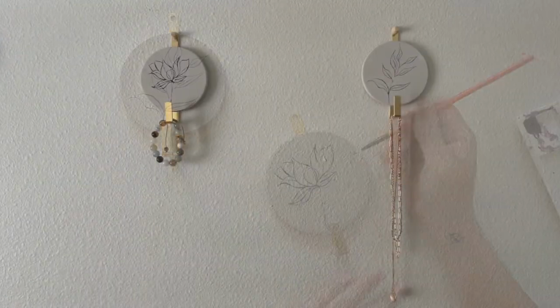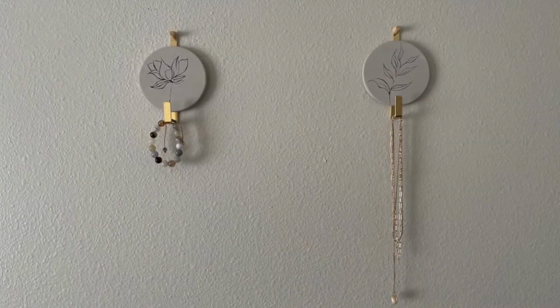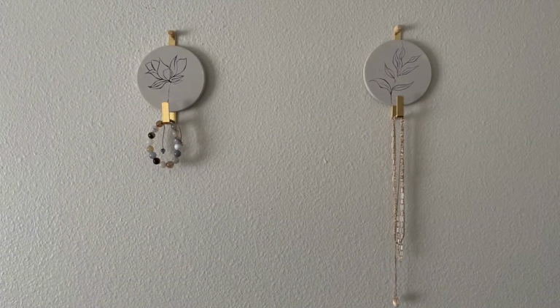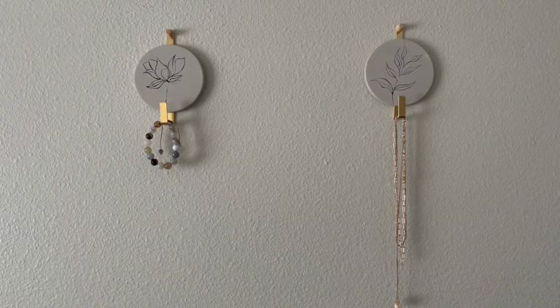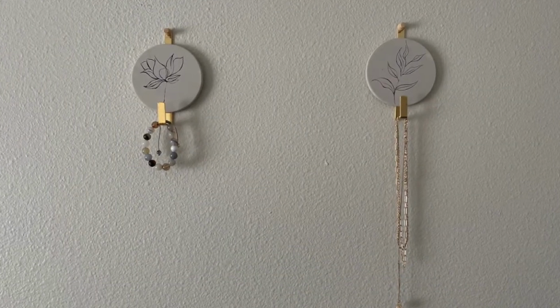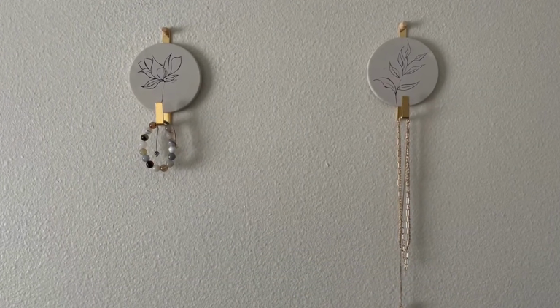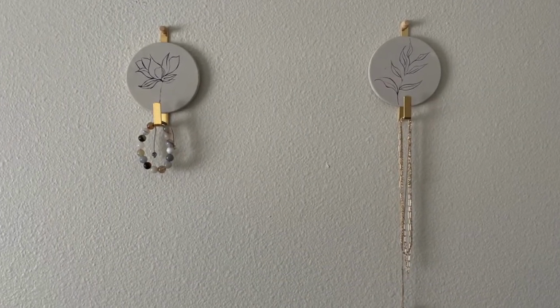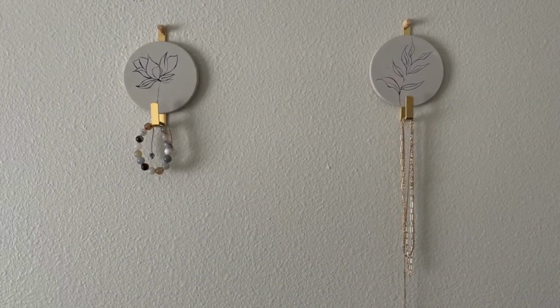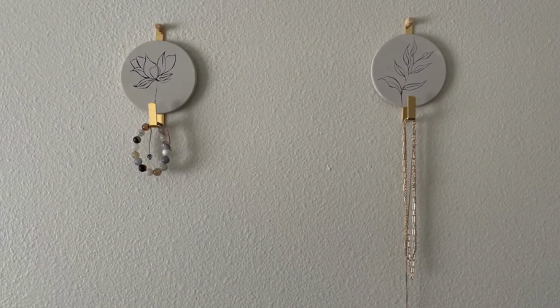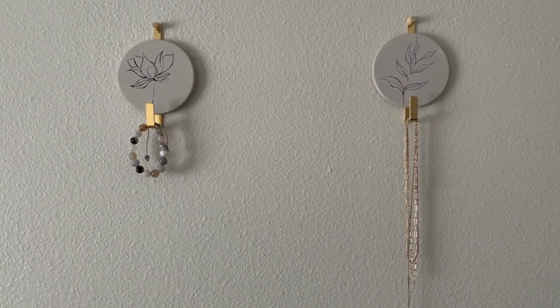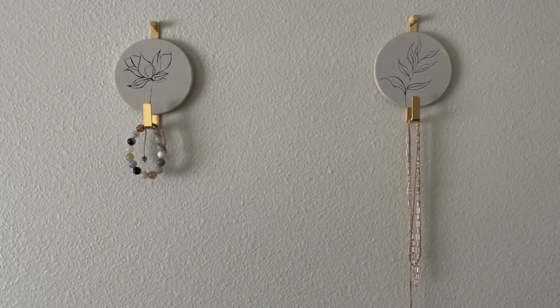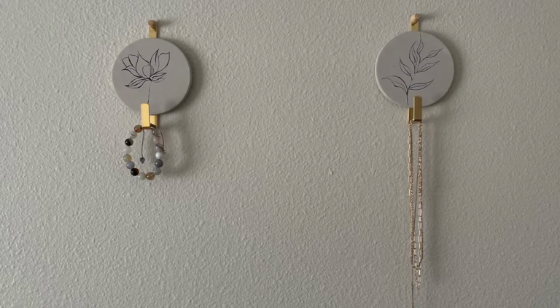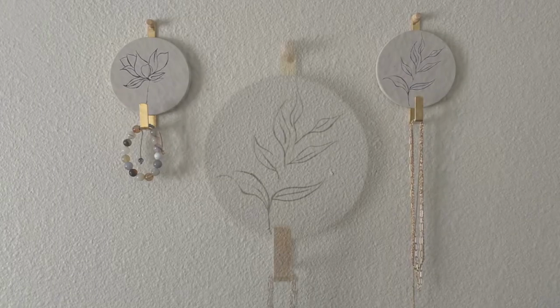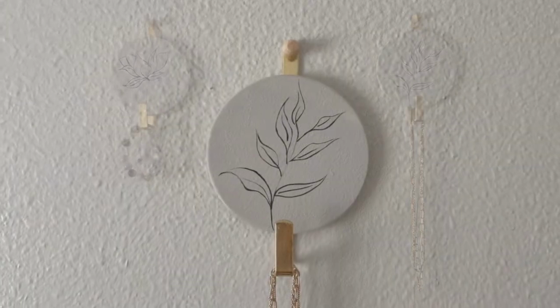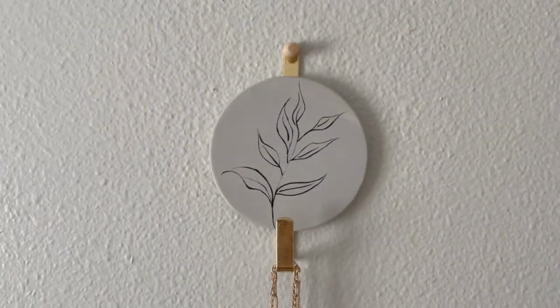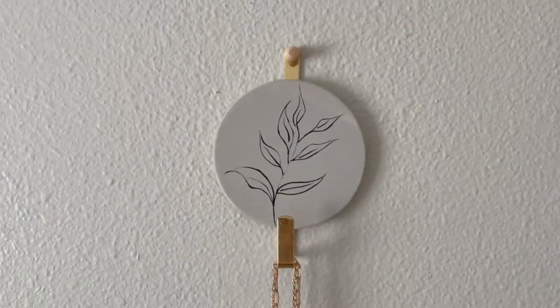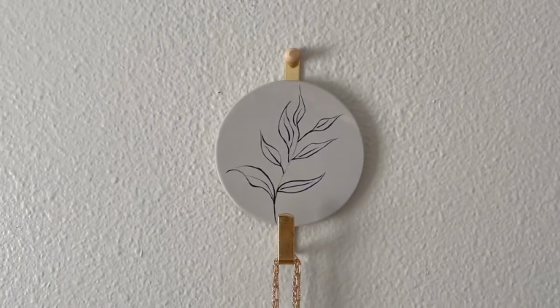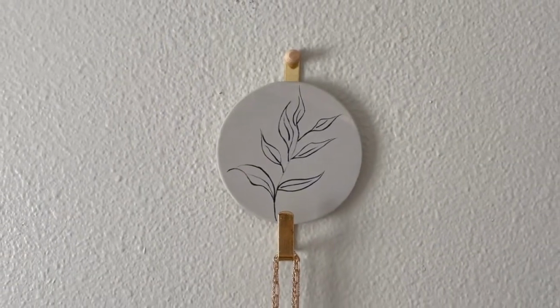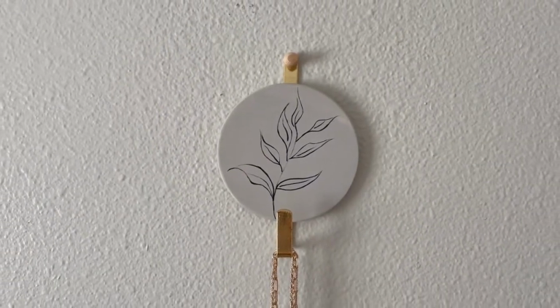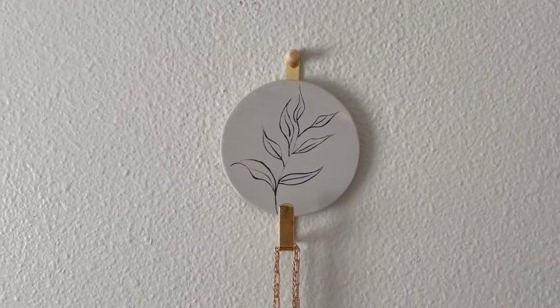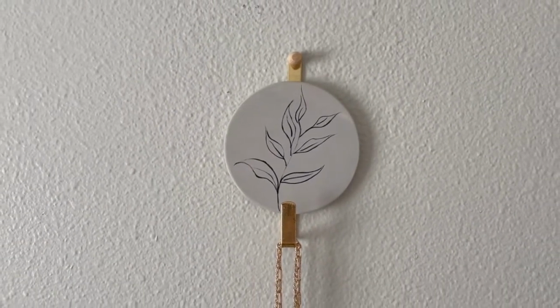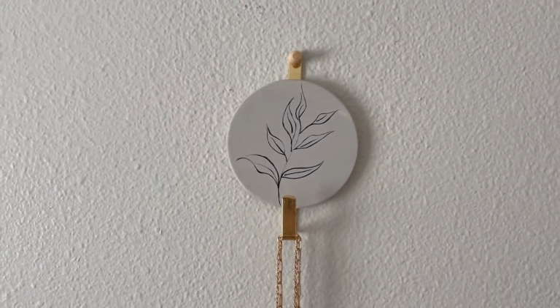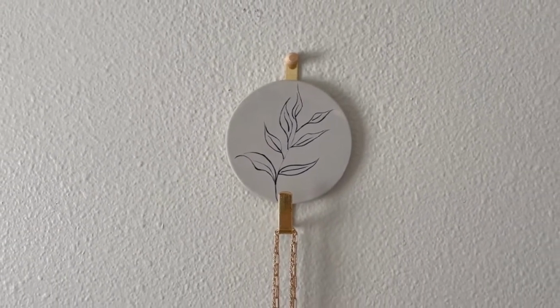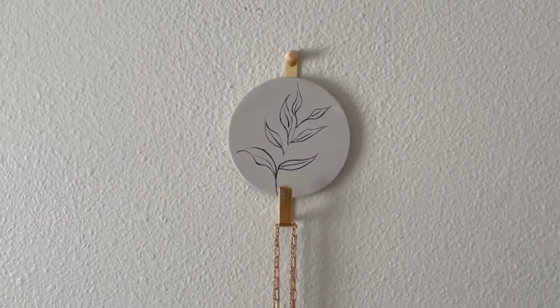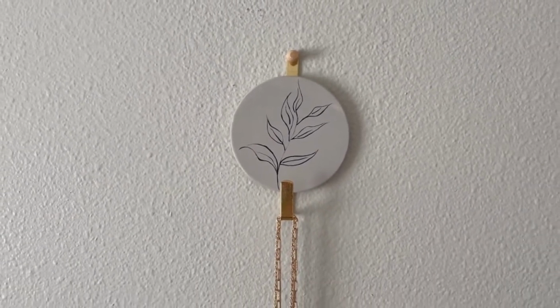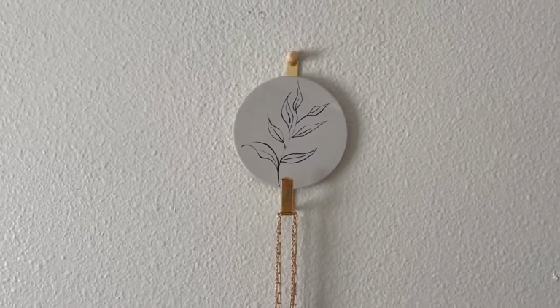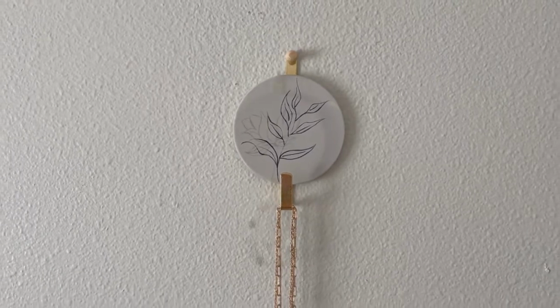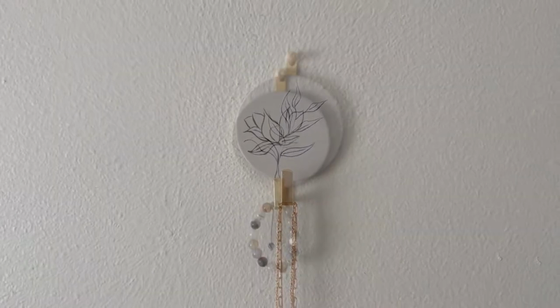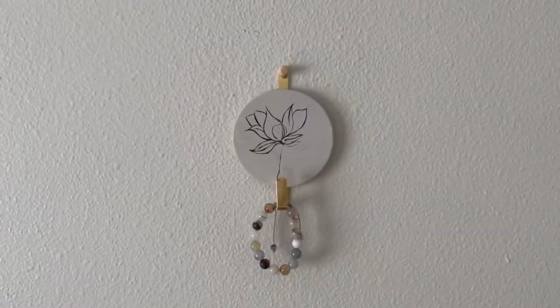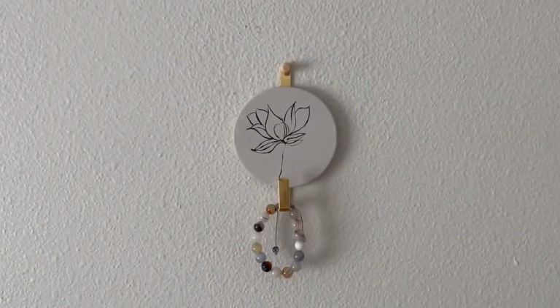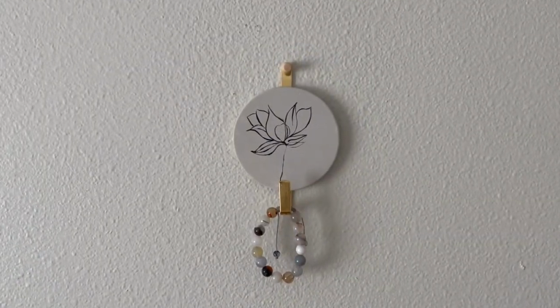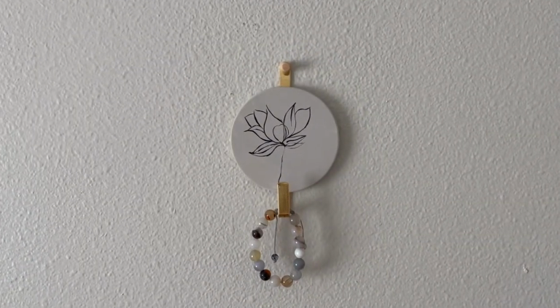That really was it for the second Dollar Spot DIY, and I think these wall hooks turned out really cute. I'm planning to hang these in our closet to organize some small handbags or jewelry.